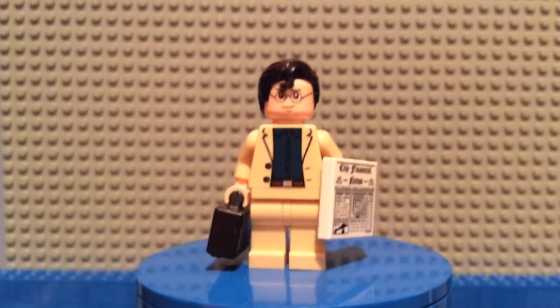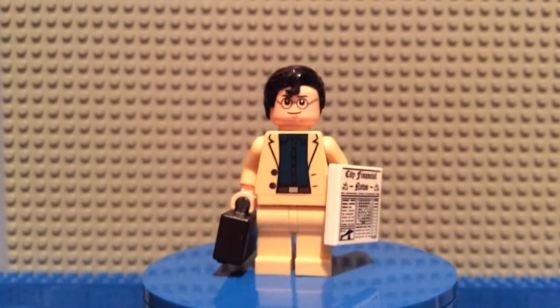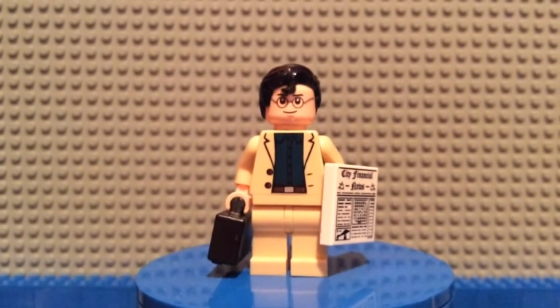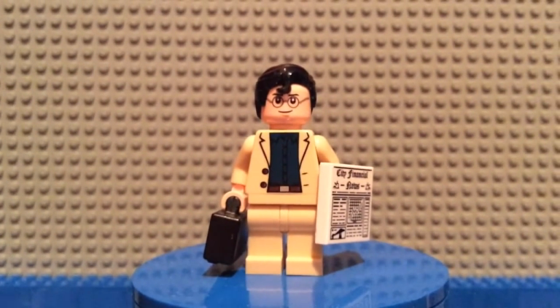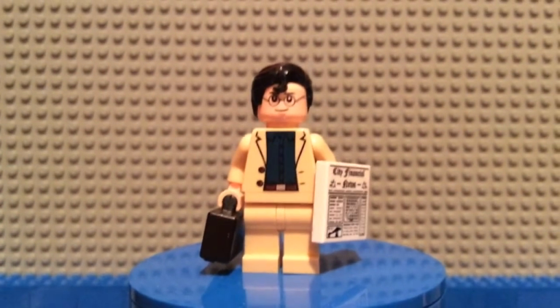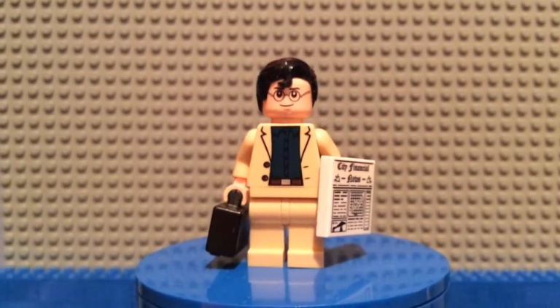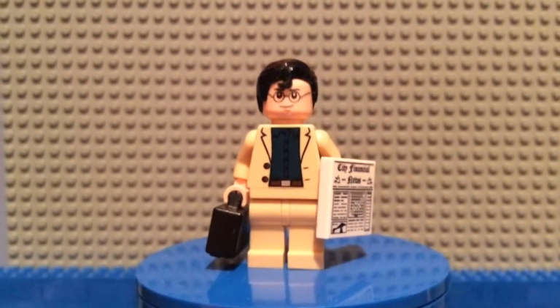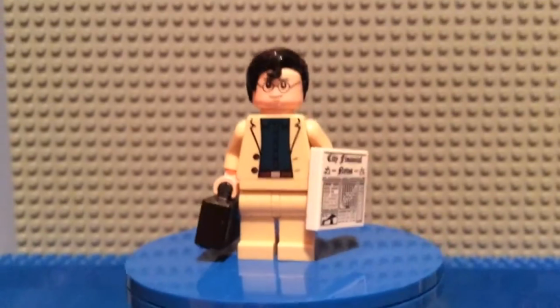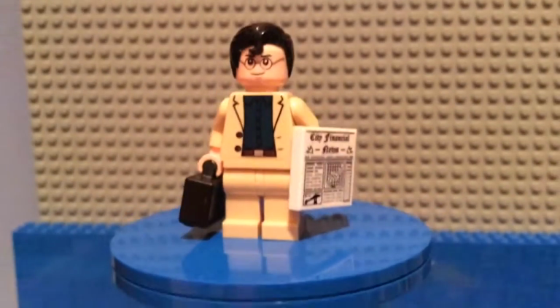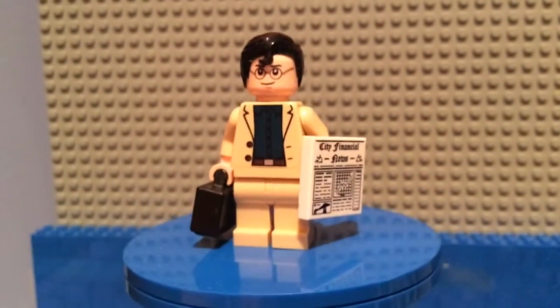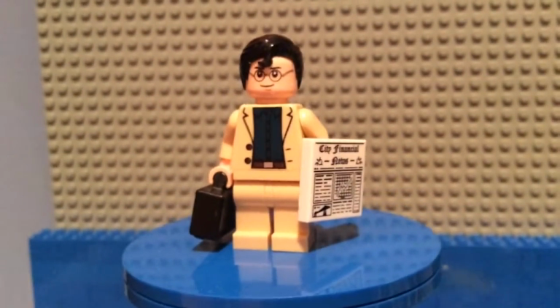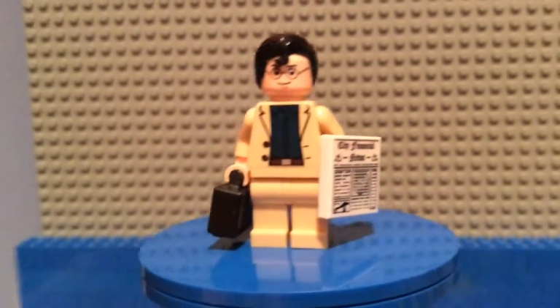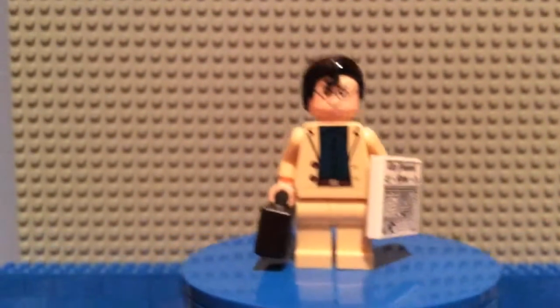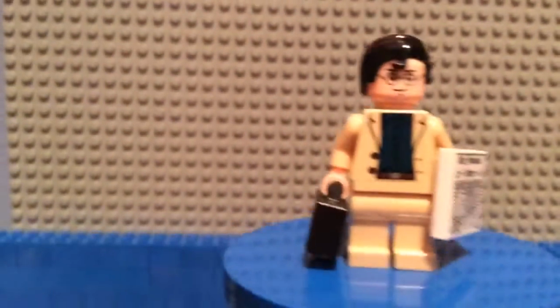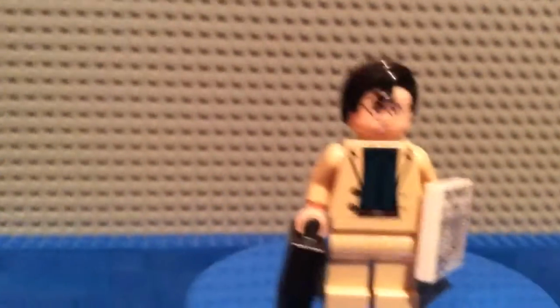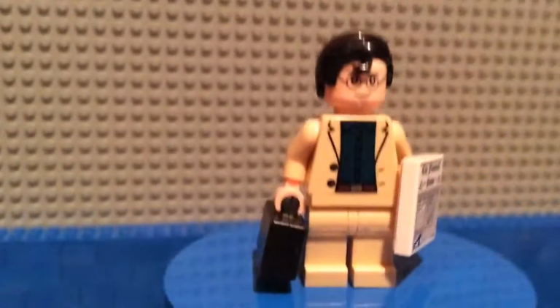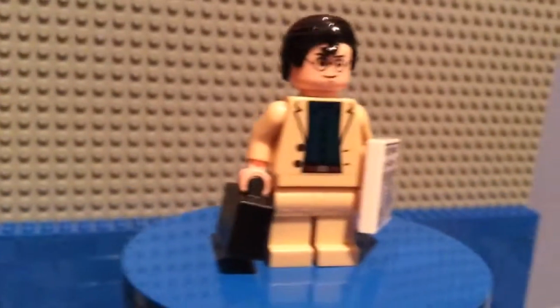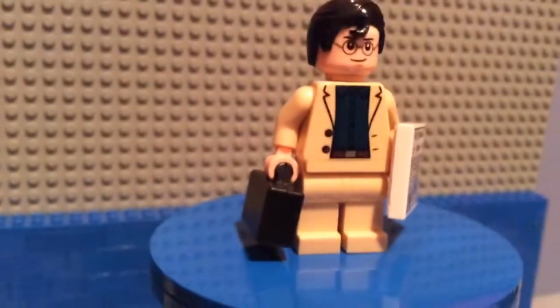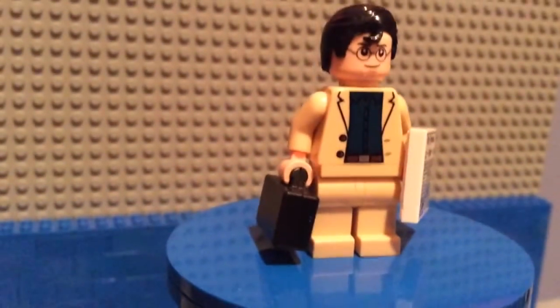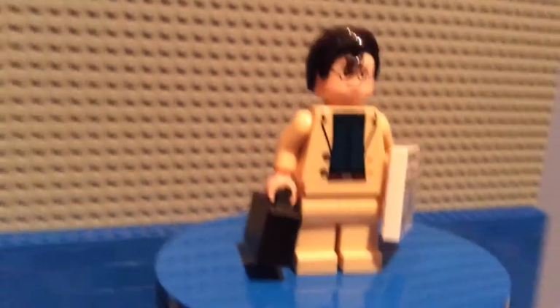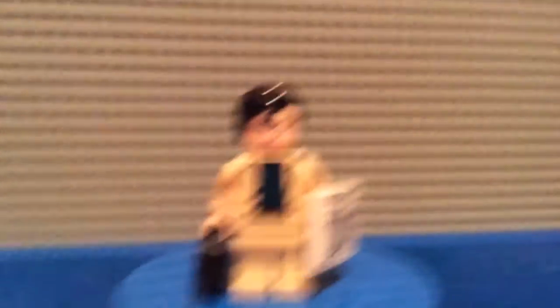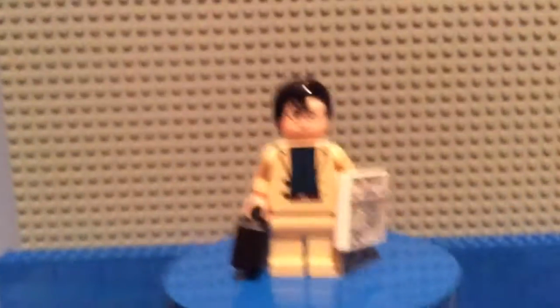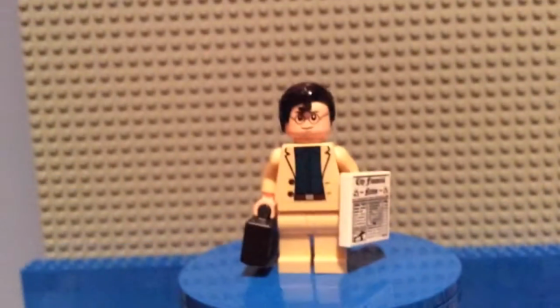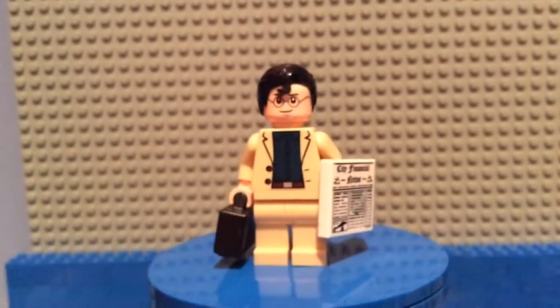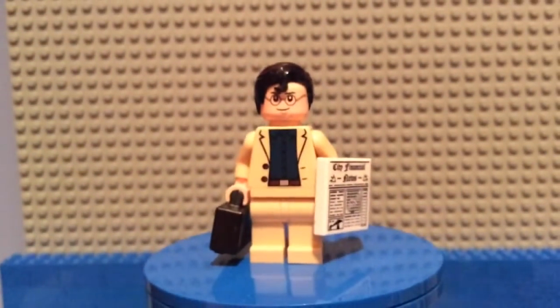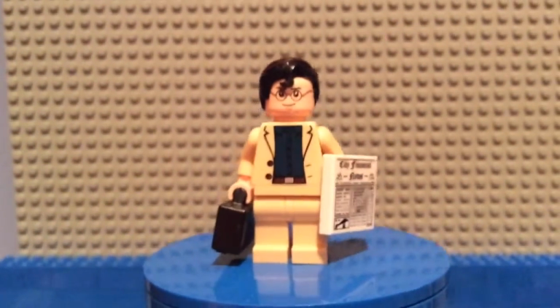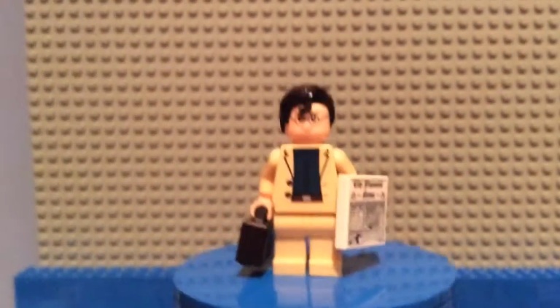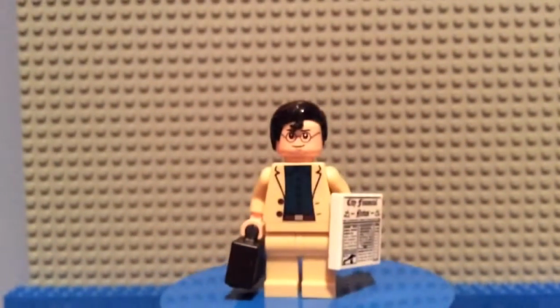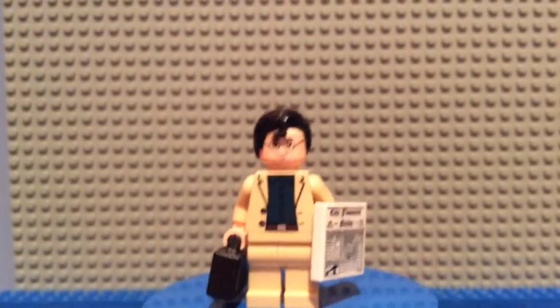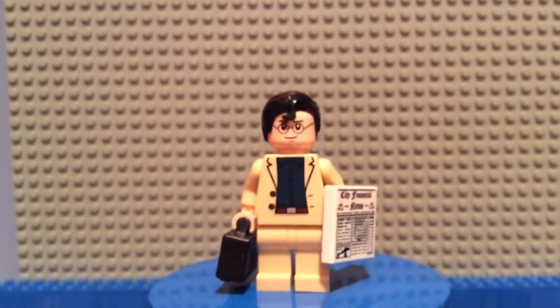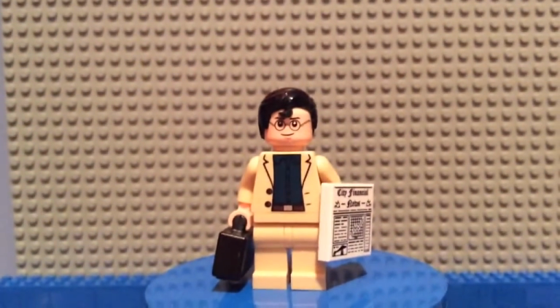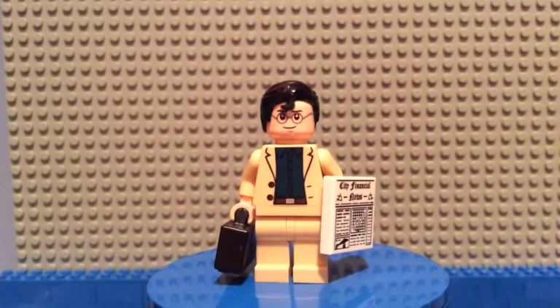I used a Harry Potter head and then covered up the lightning bolt with Superman's hairpiece. I gave him a newspaper from the Series 8 collectible minifigures and a little black suitcase slash briefcase.